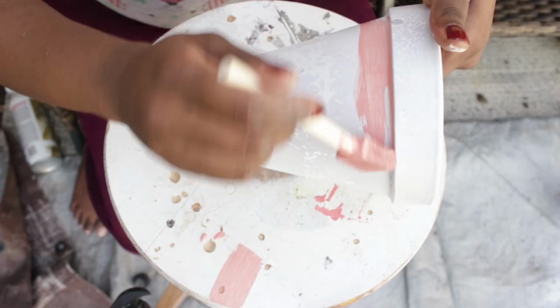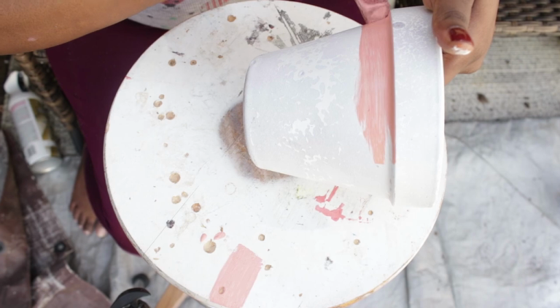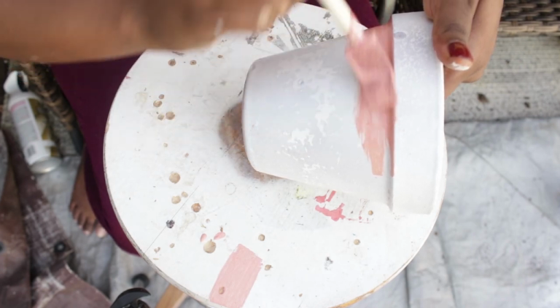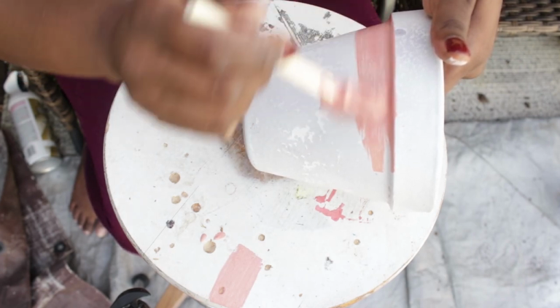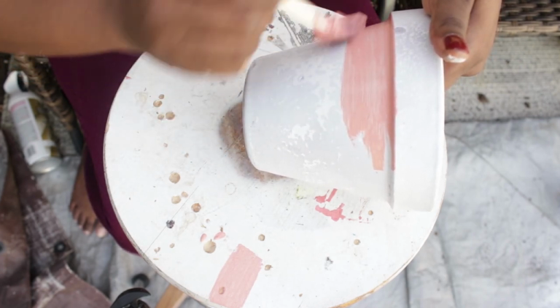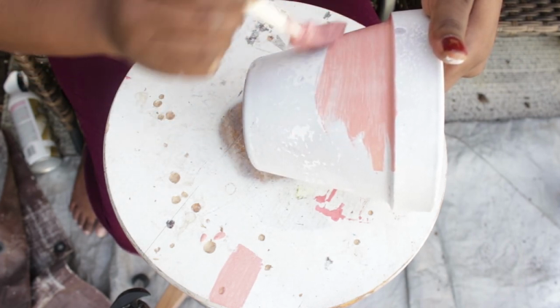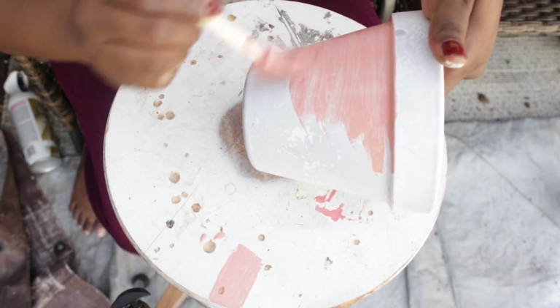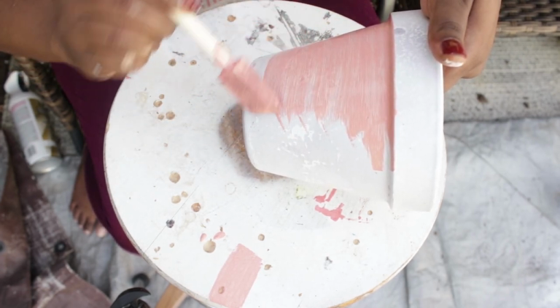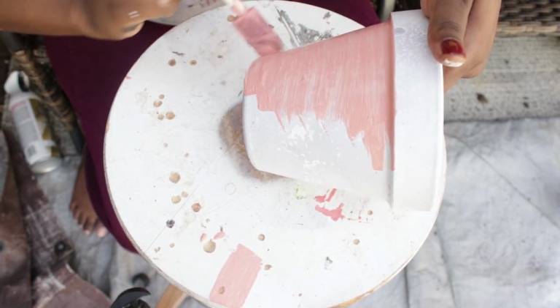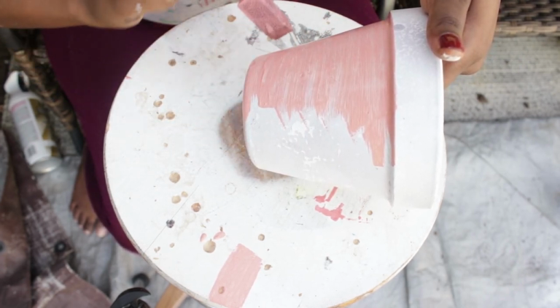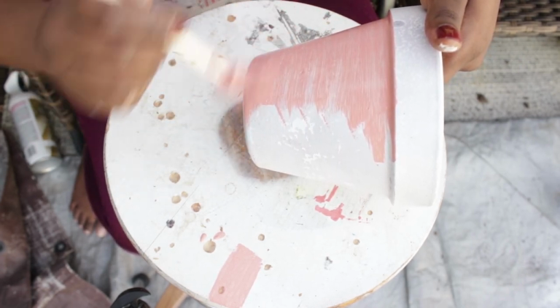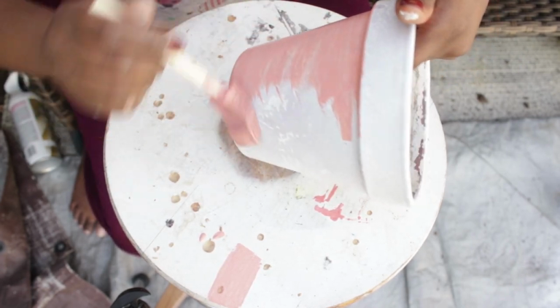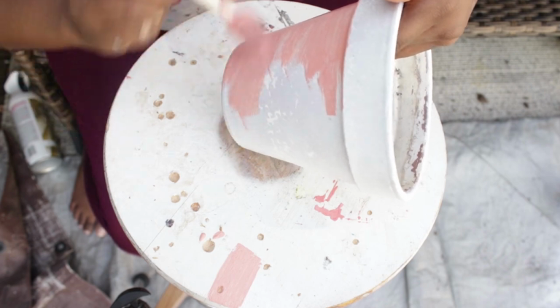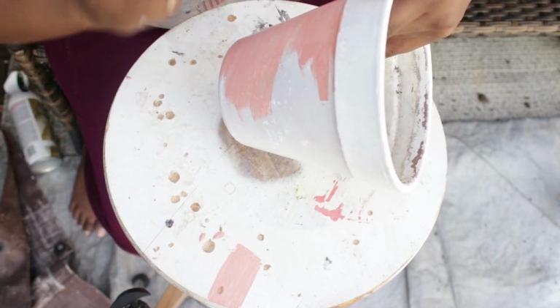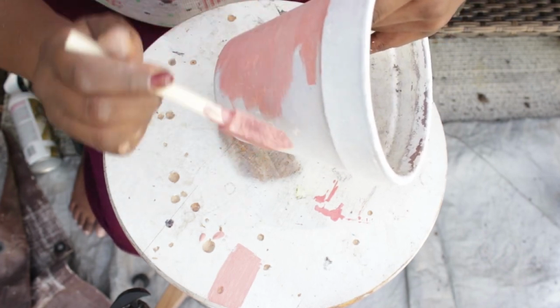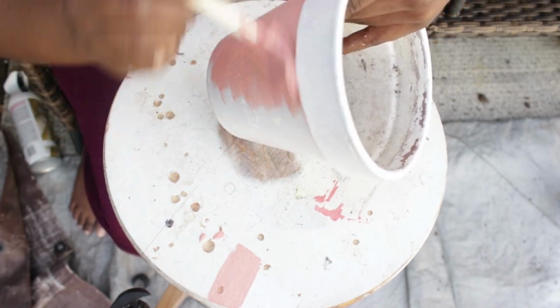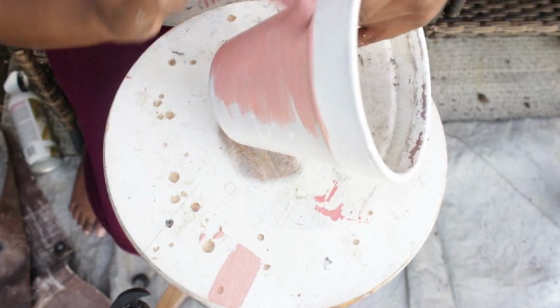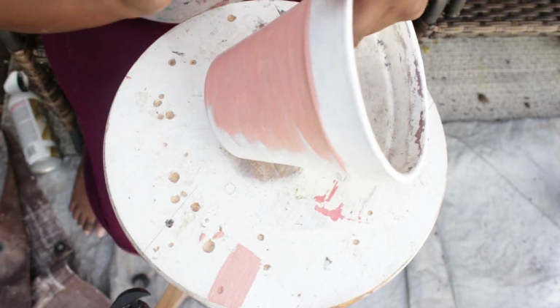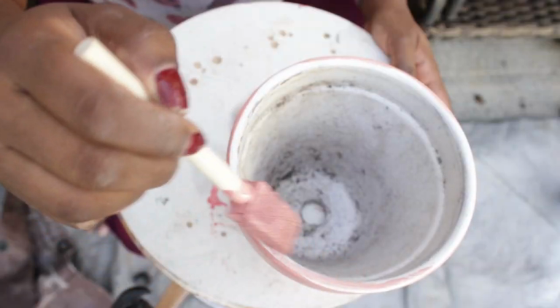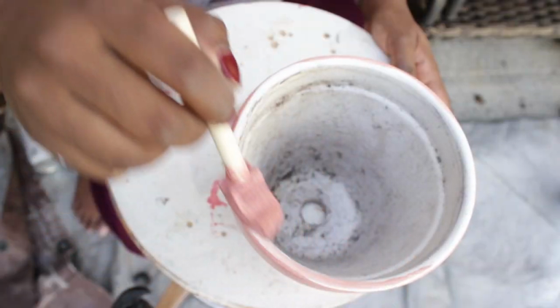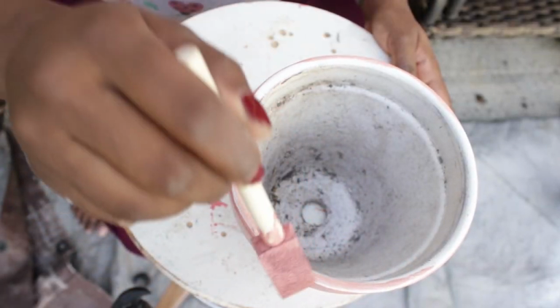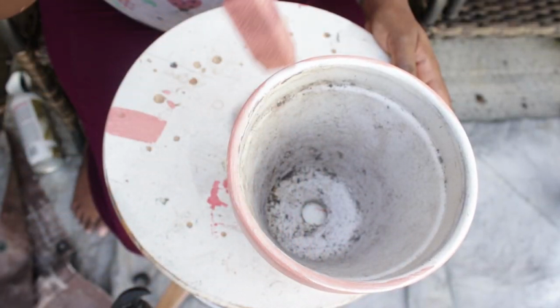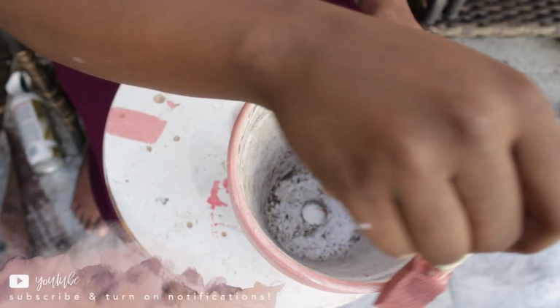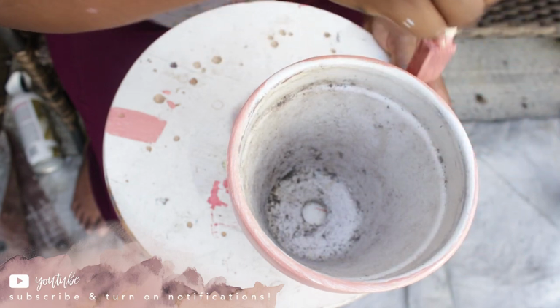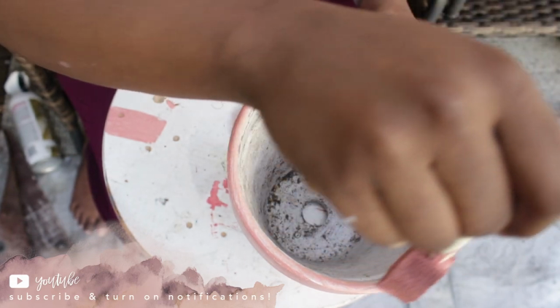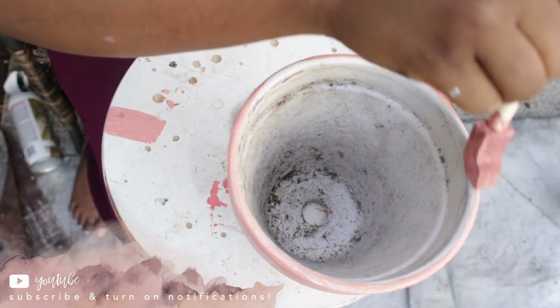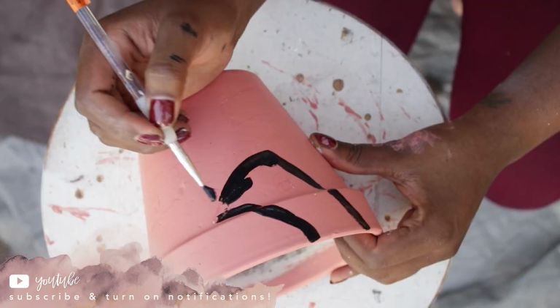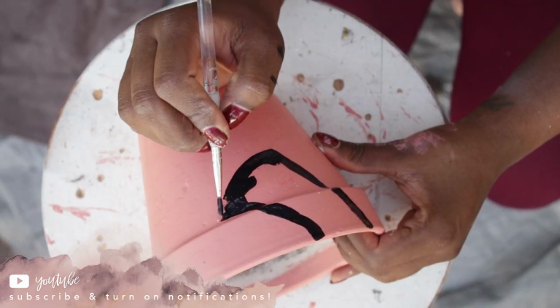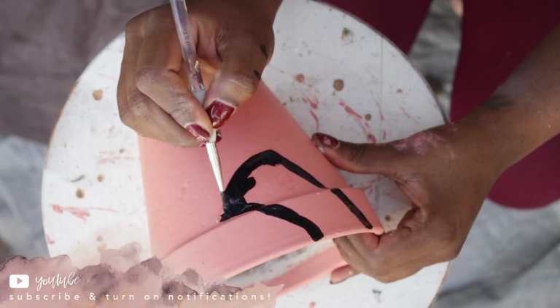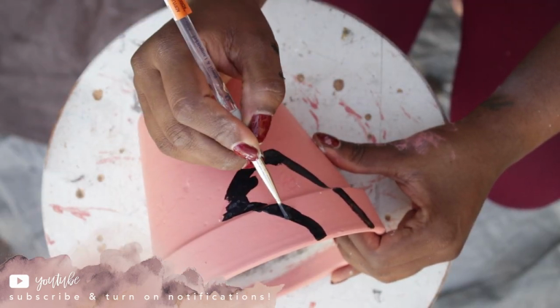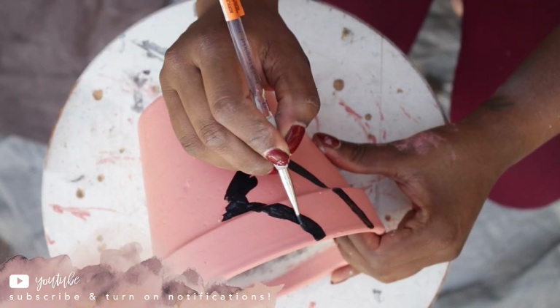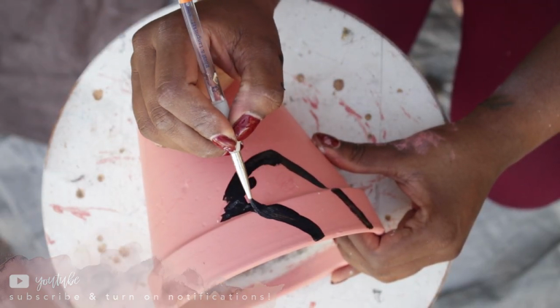Once the primer was dry, I mixed paint to make this pretty rose color and brushed it onto the pot using quick, light strokes with a foam brush. I kept layering it up until it was opaque.